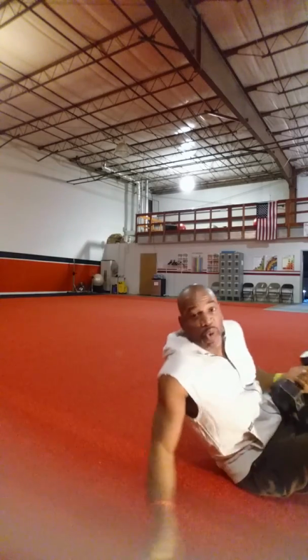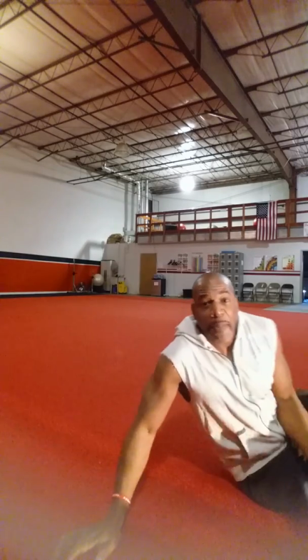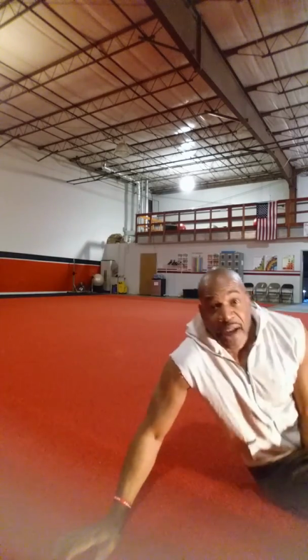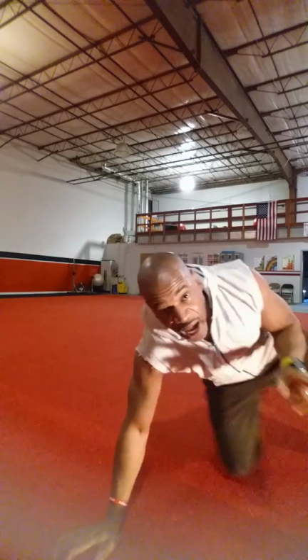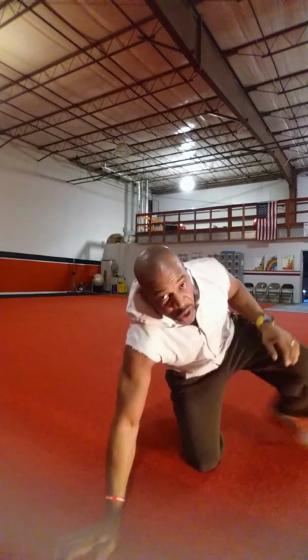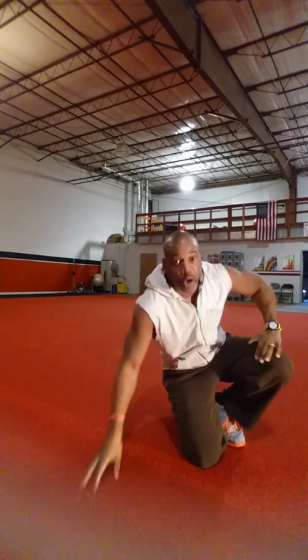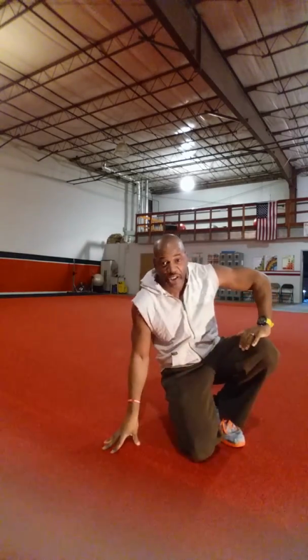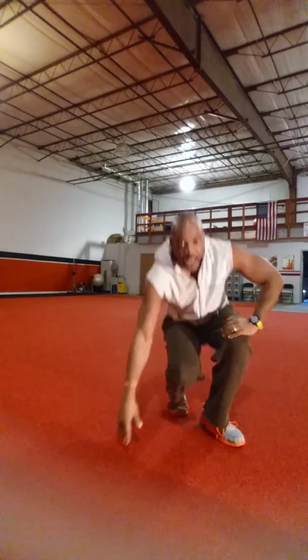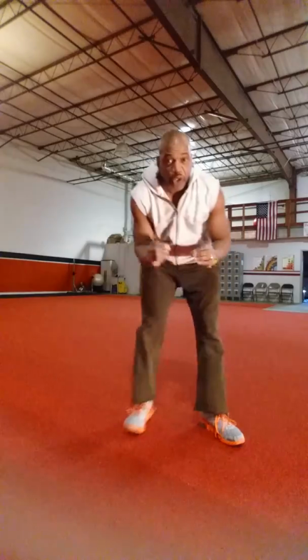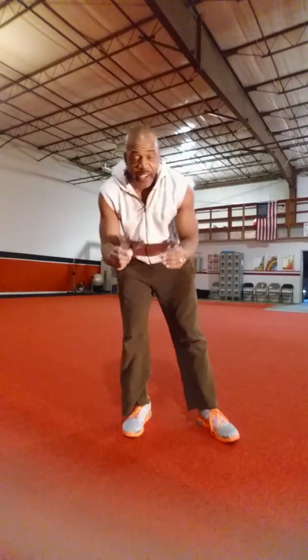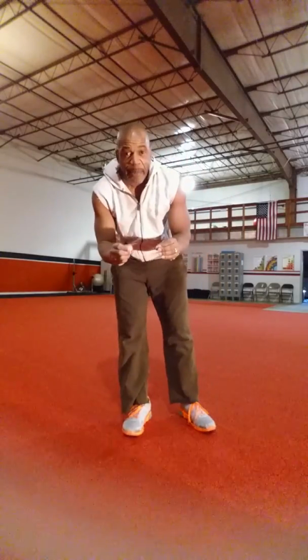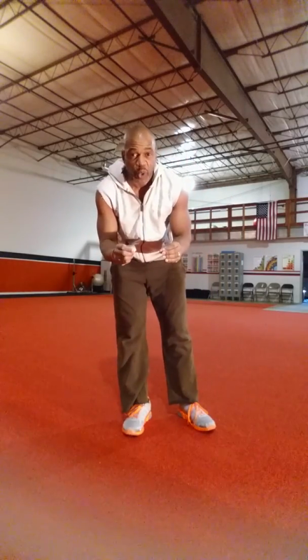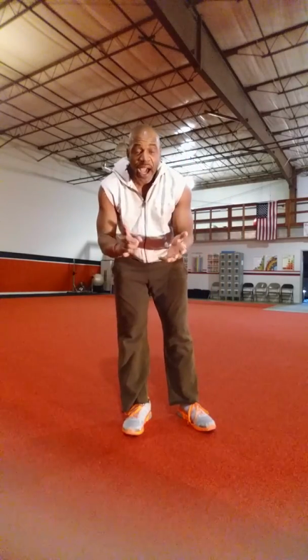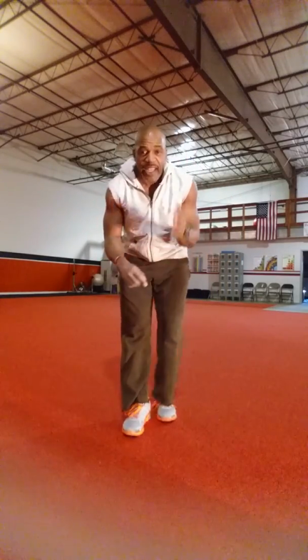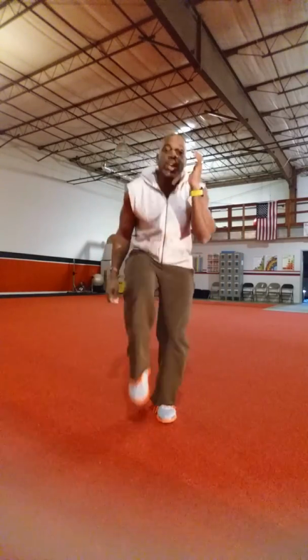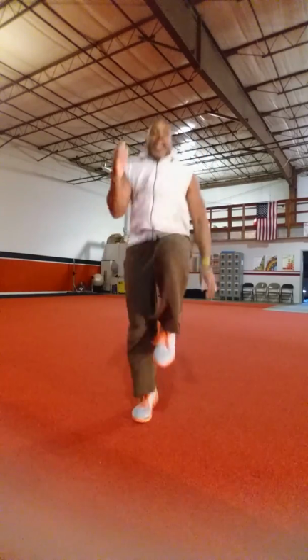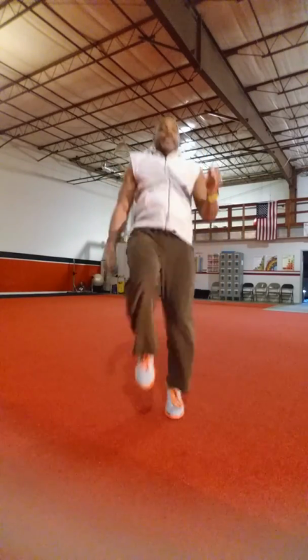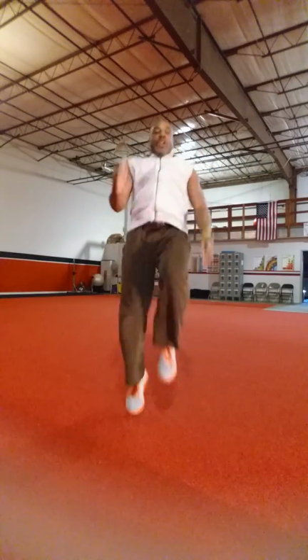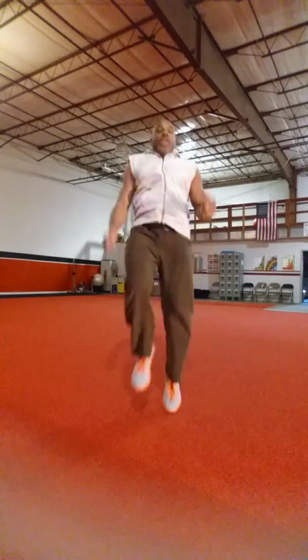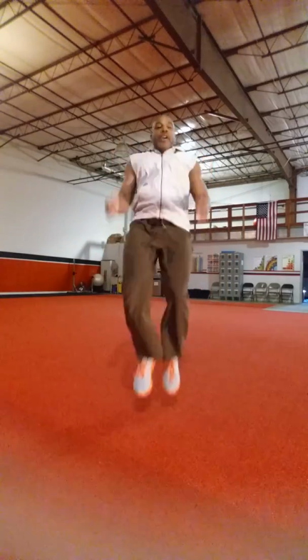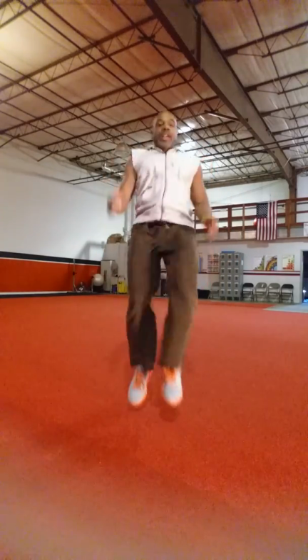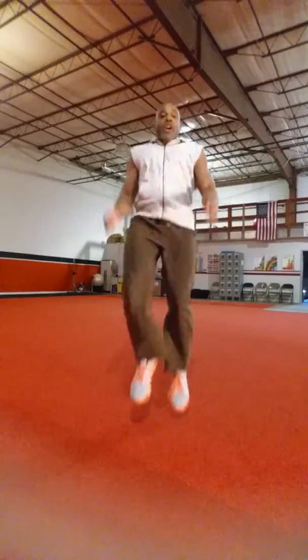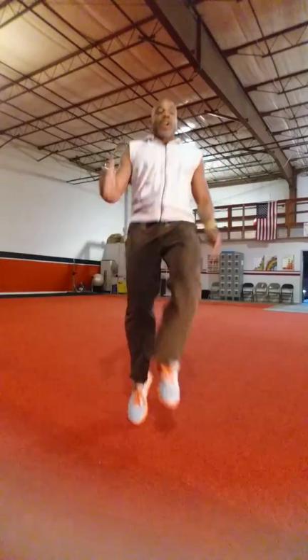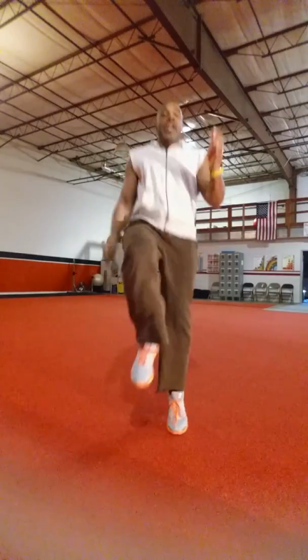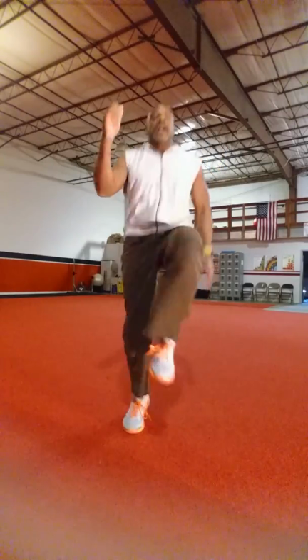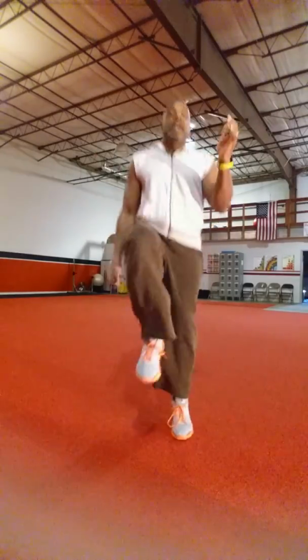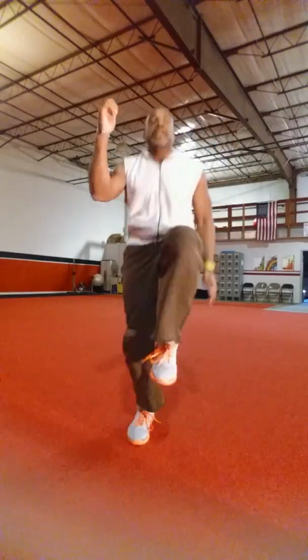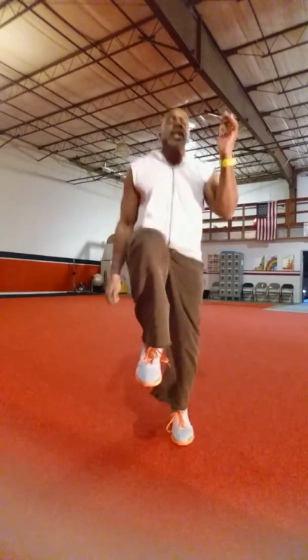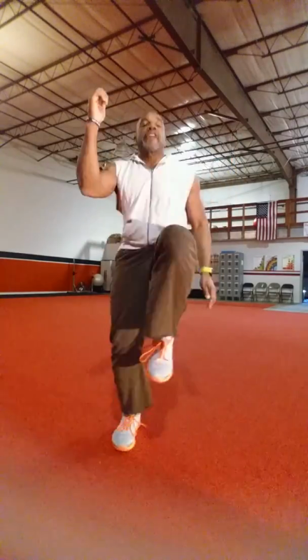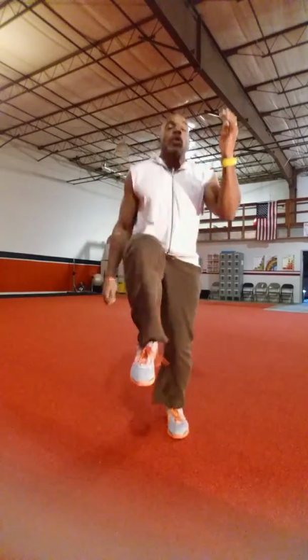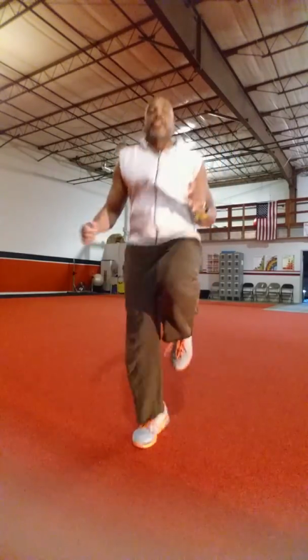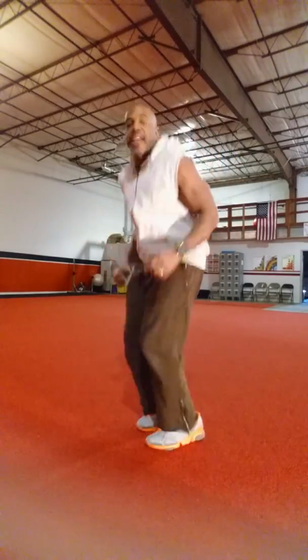Then we're going to come up. Time for your cardio section. We're going to do this six times through. High knees for eight.